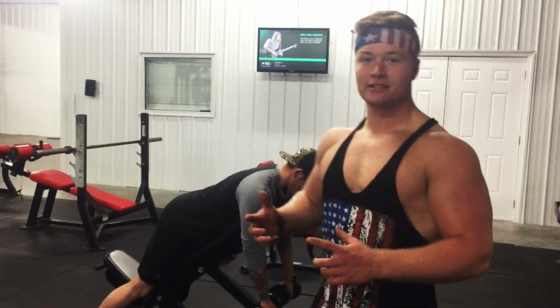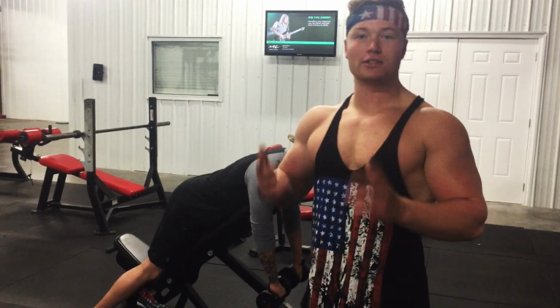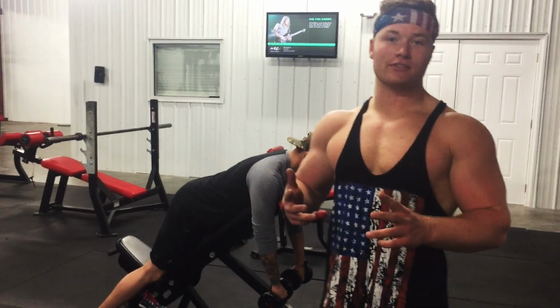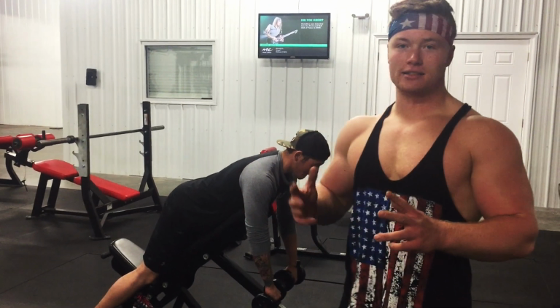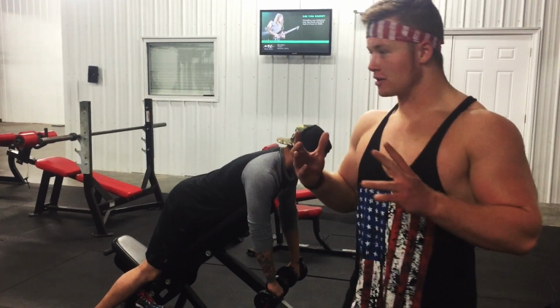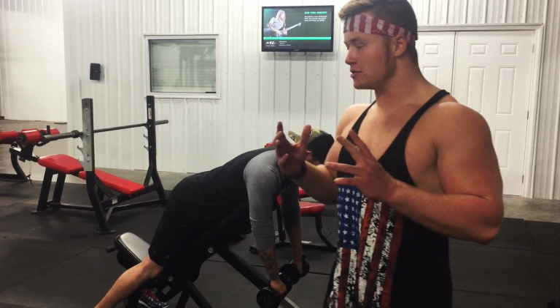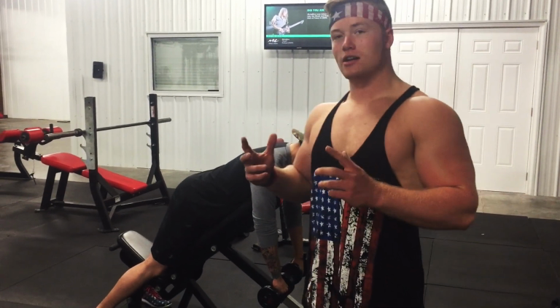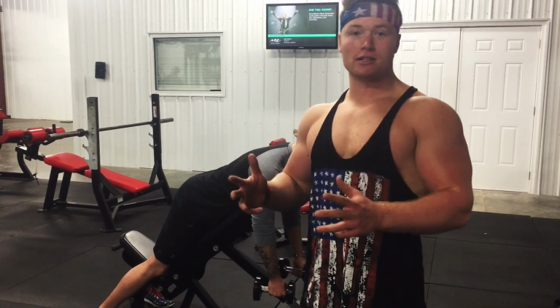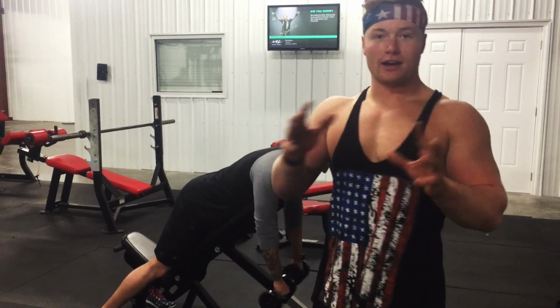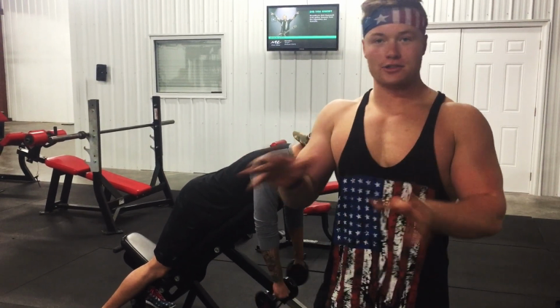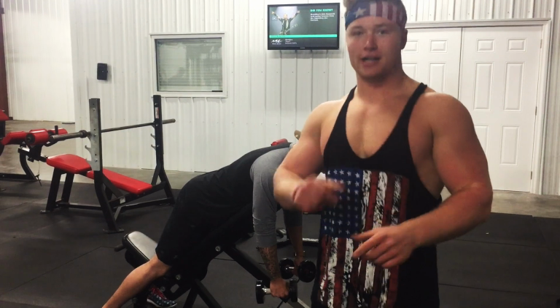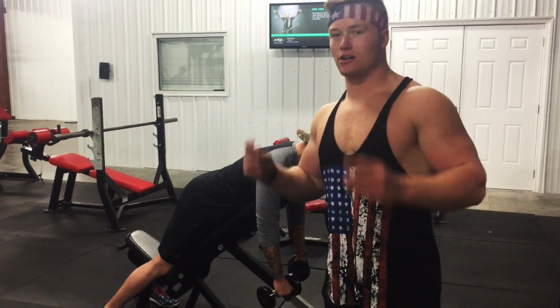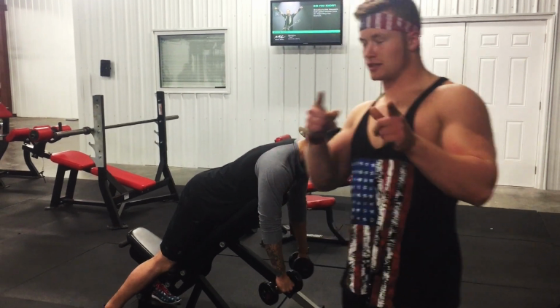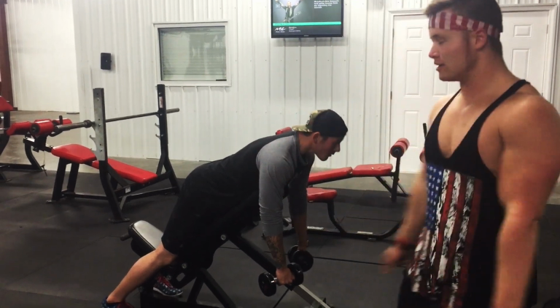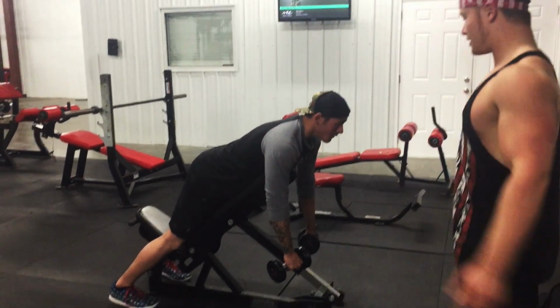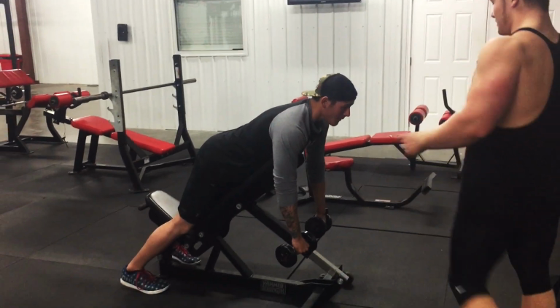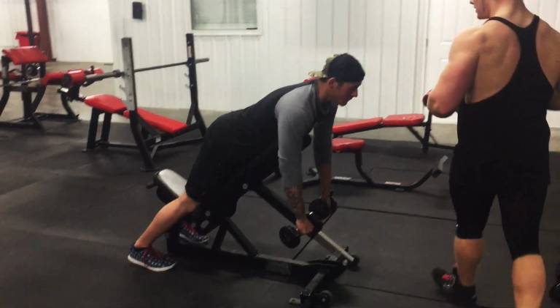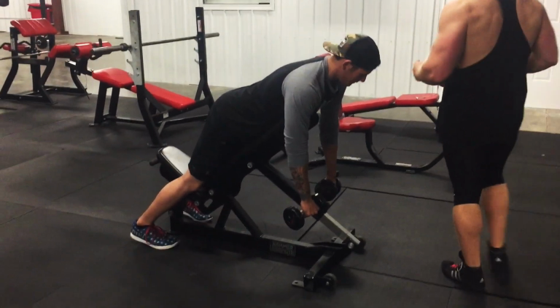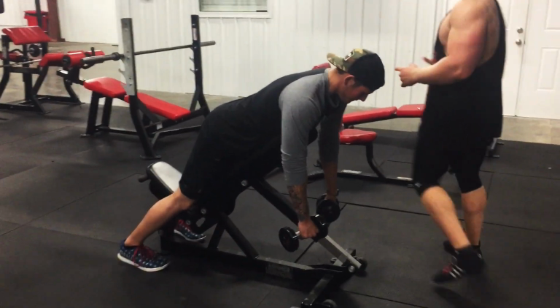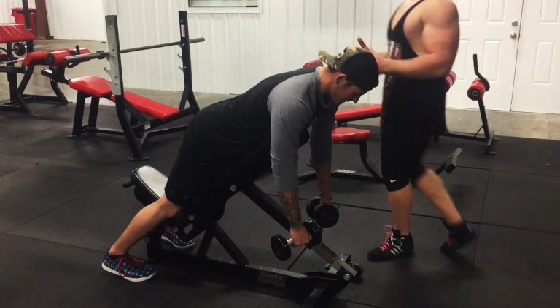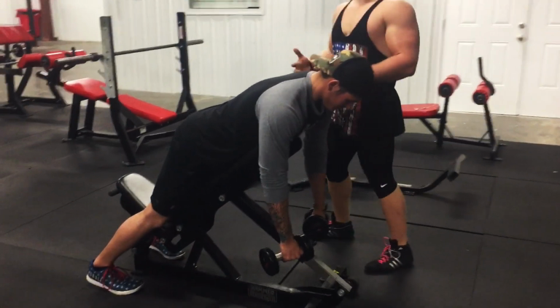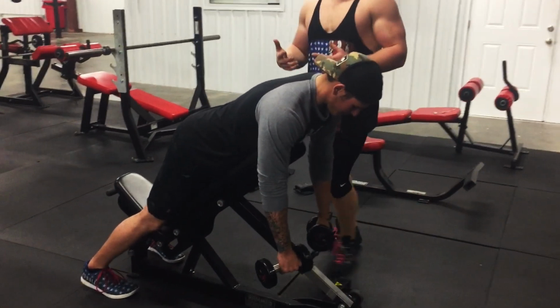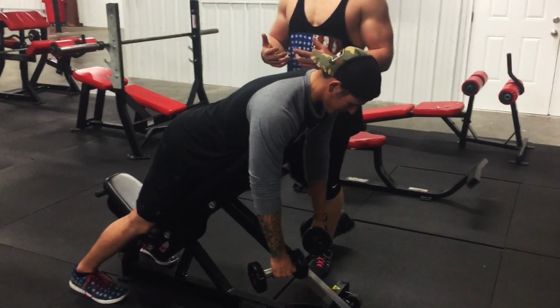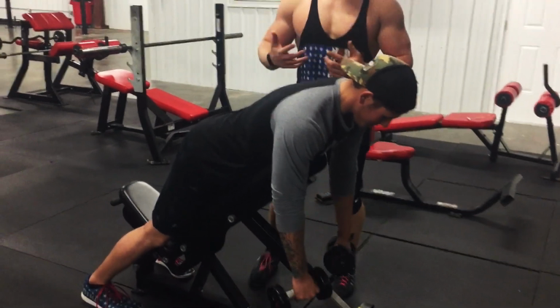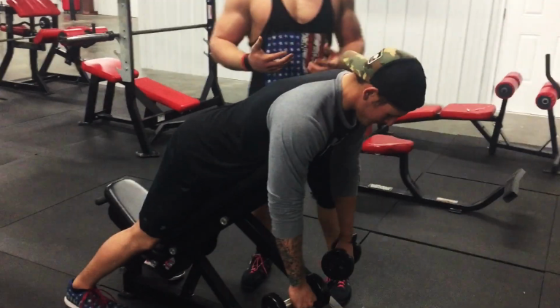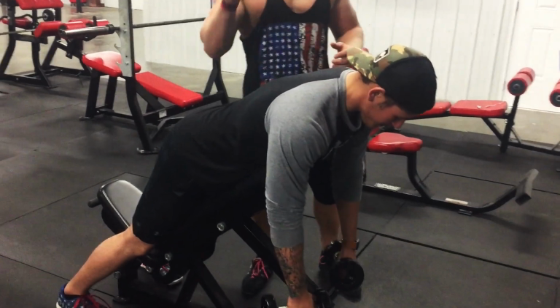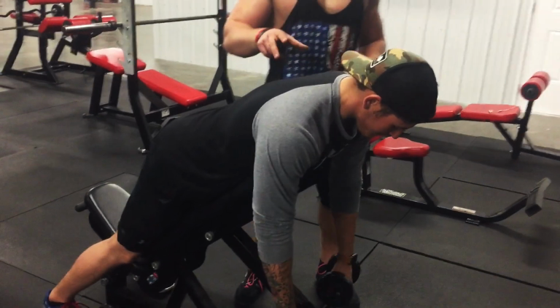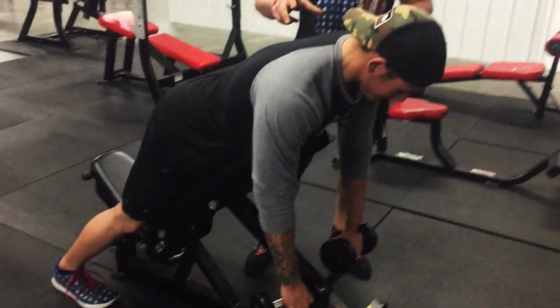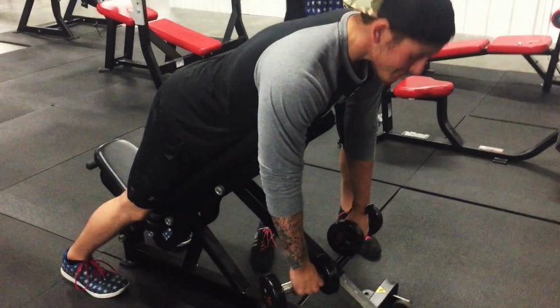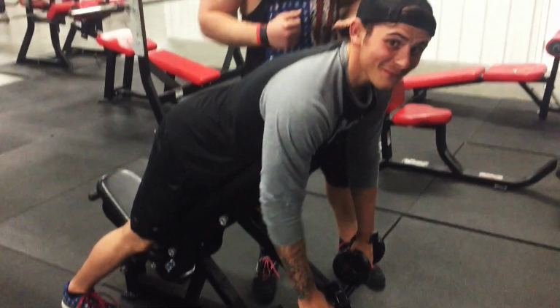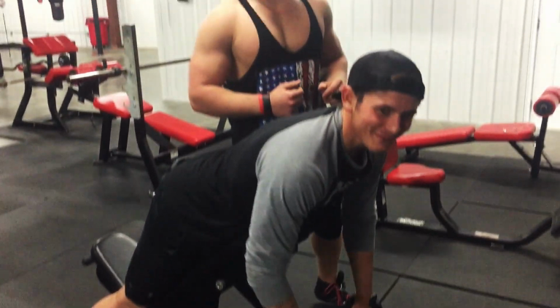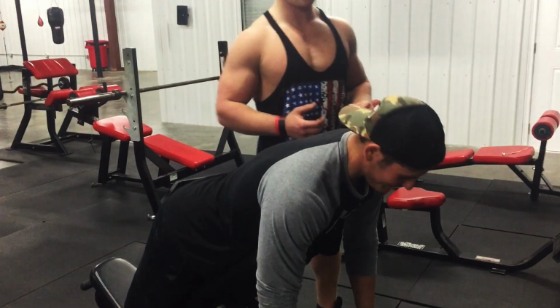All right, what's going on everybody. Today we're going to do a little bit of how to do your rear delts. Rear delts is something that I've had a hard time knowing, so this is my client Dylan right here, and we're just going to show you how to do your rear delts.